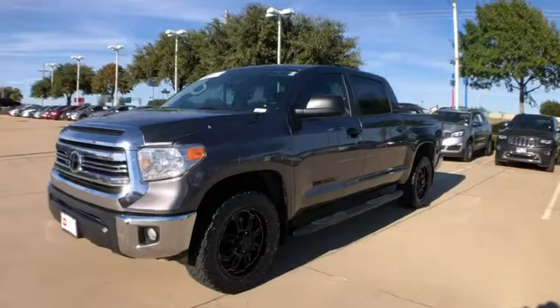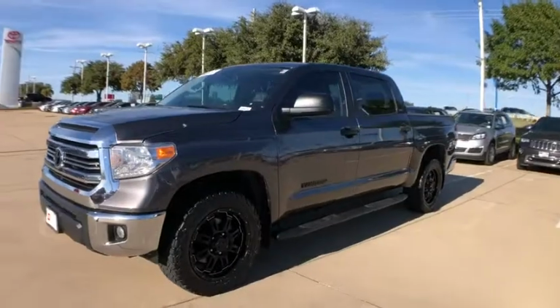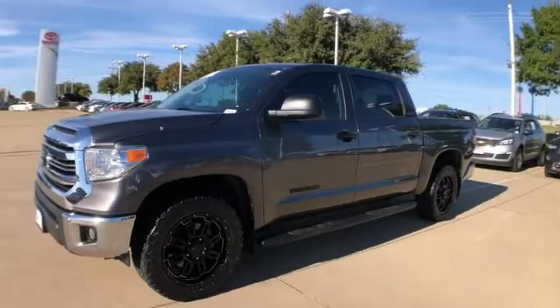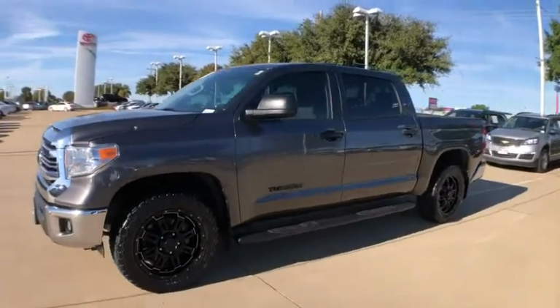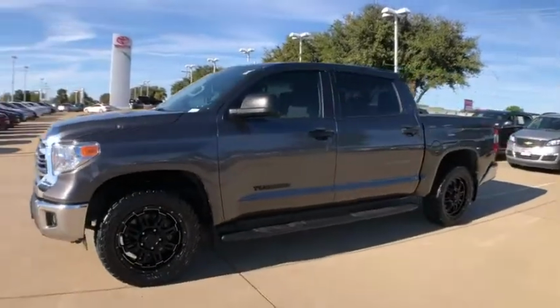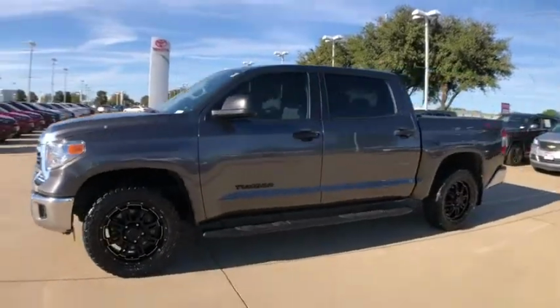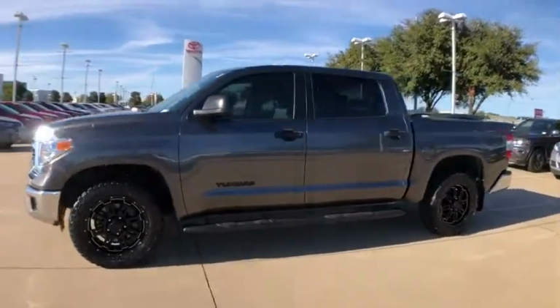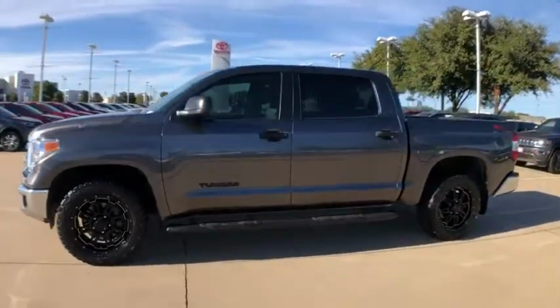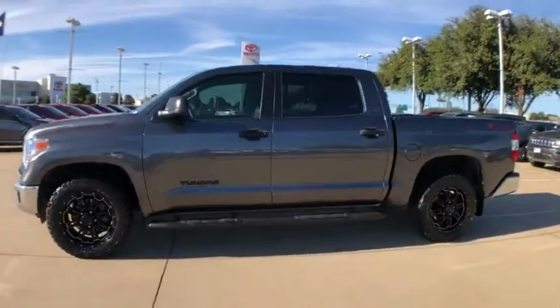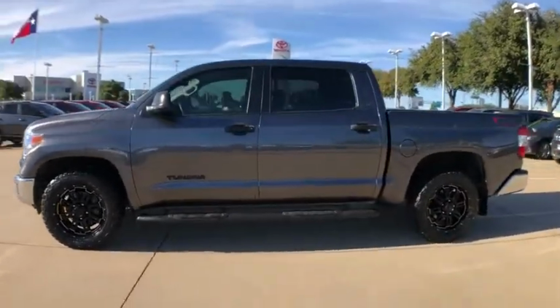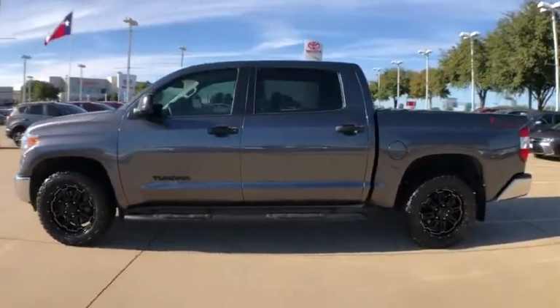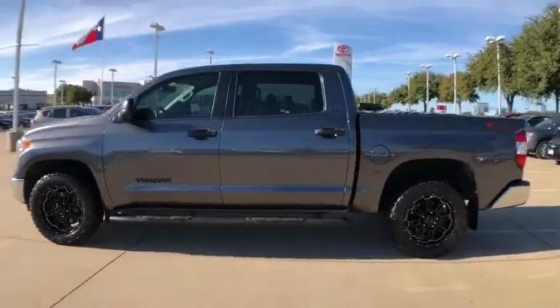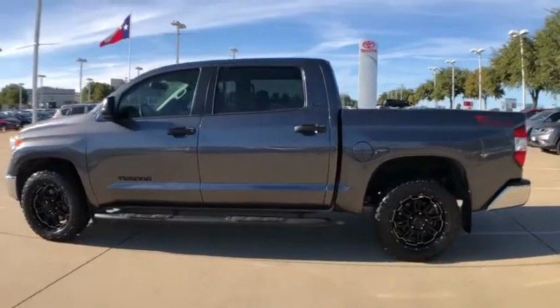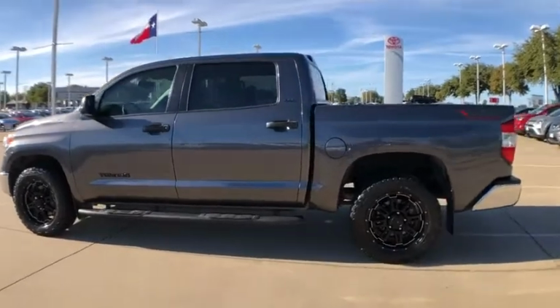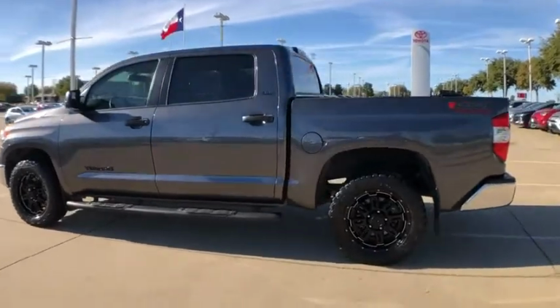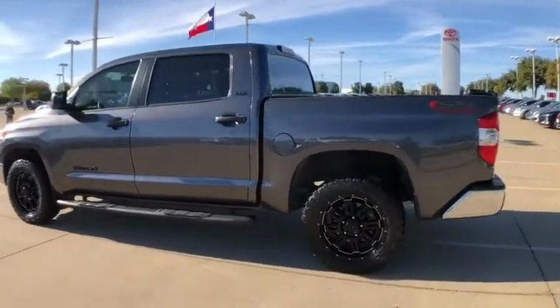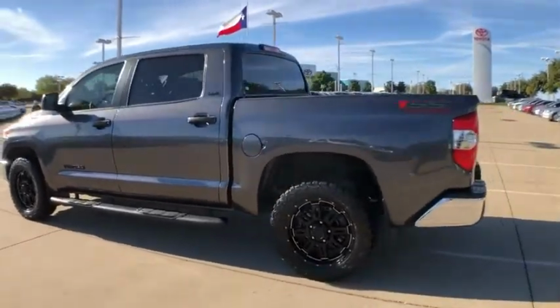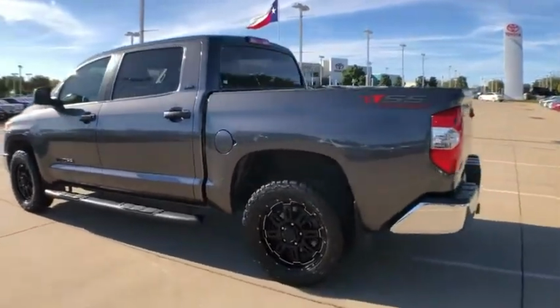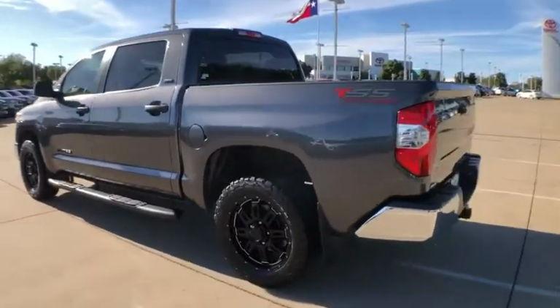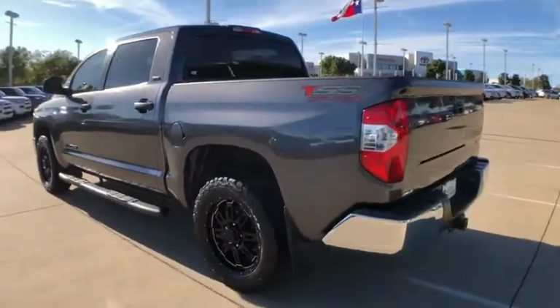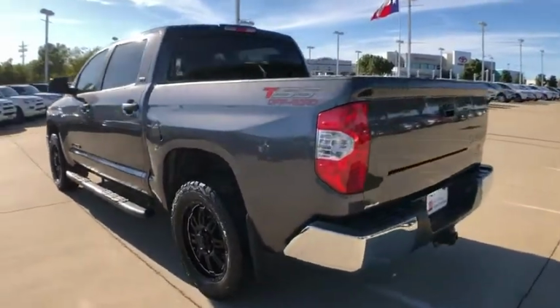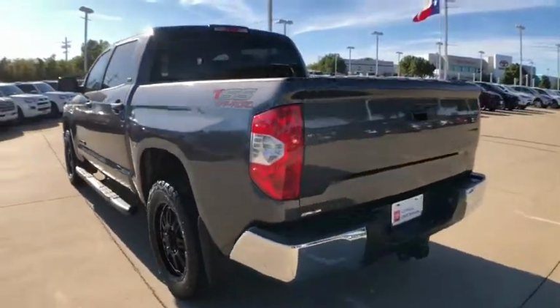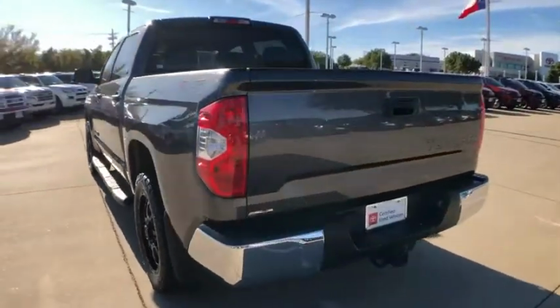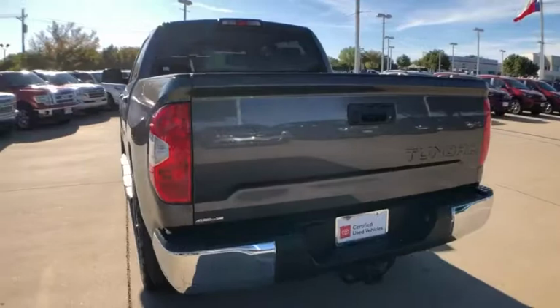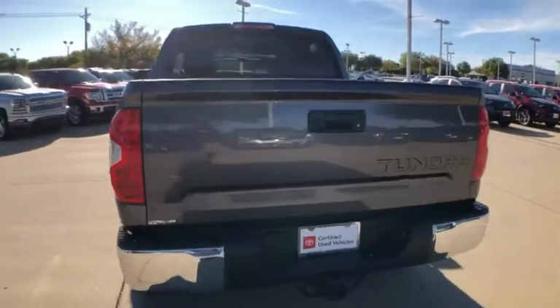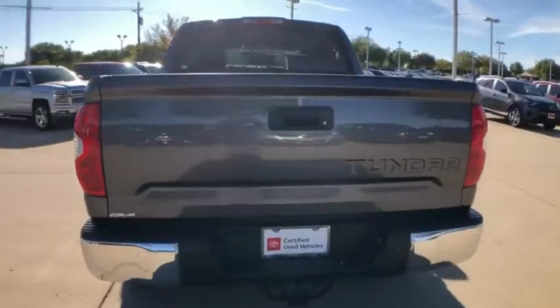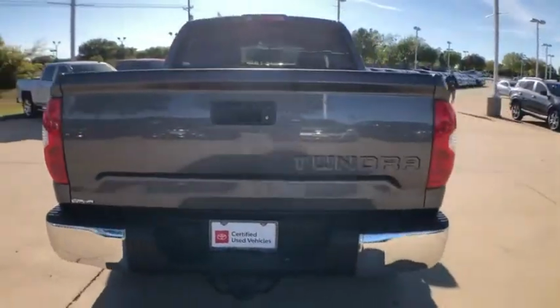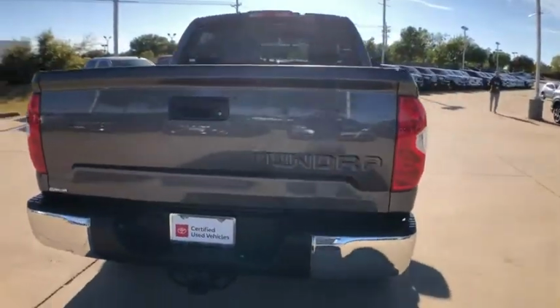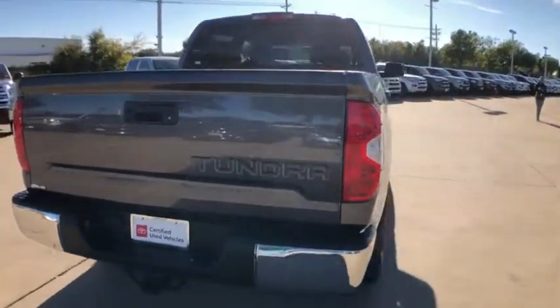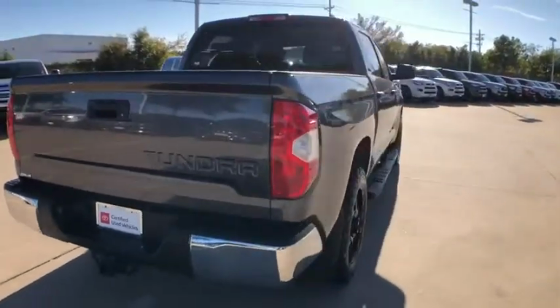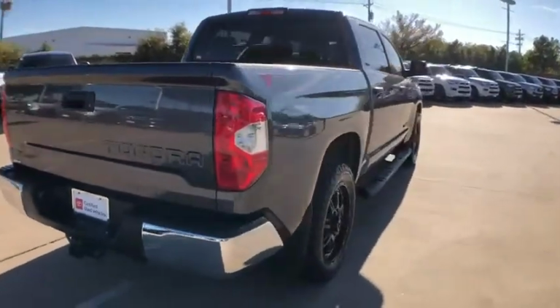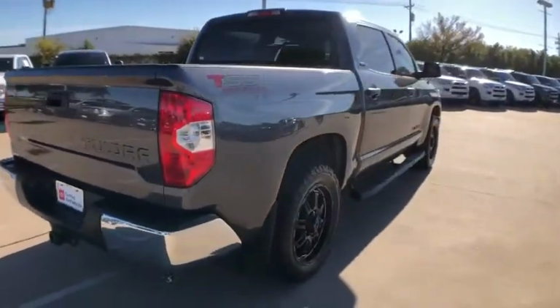Looking for the right vehicle? Check out the 2017 Toyota Tundra. The Tundra has a number of unique features useful for those using it as a work truck, including extra-large door handles, a deck rail system, and an integrated tow hitch.